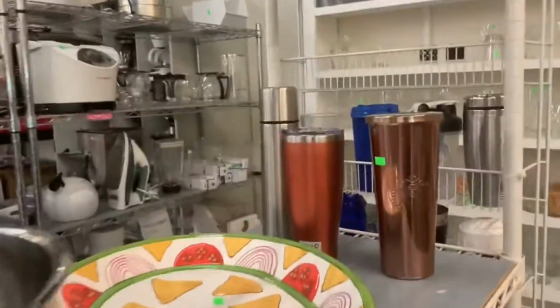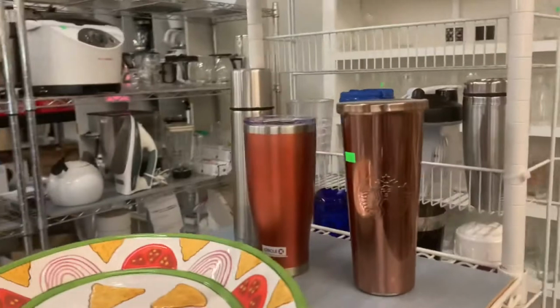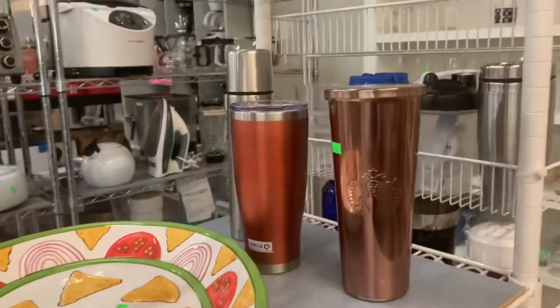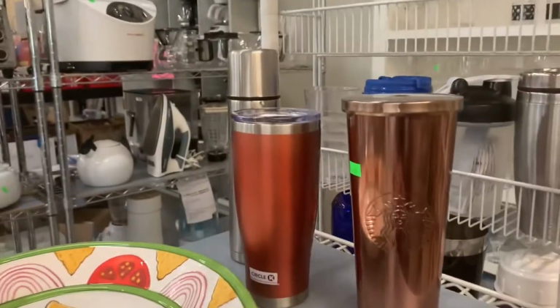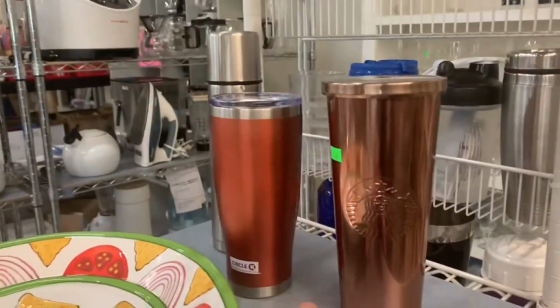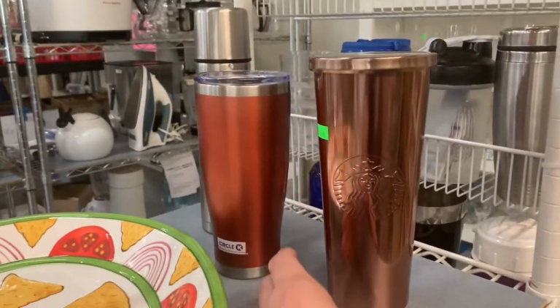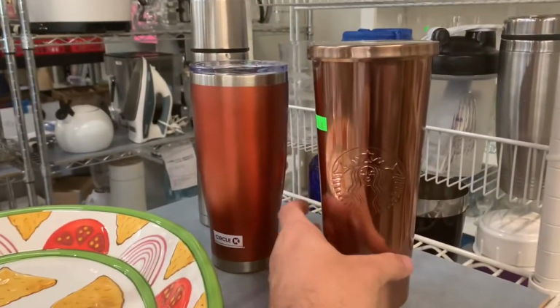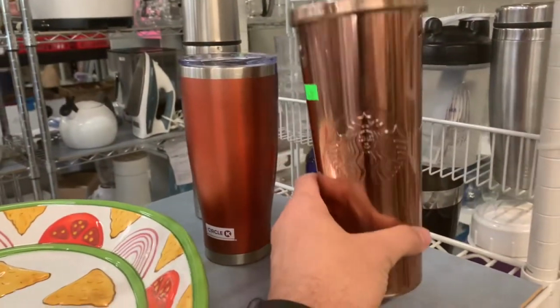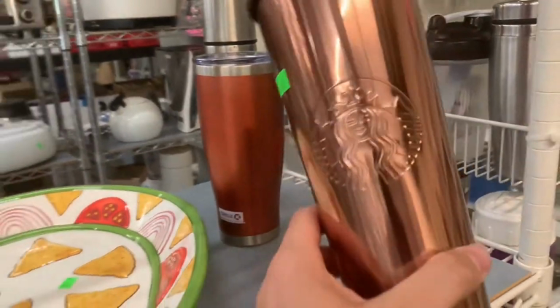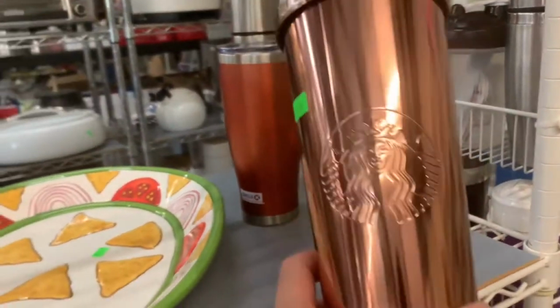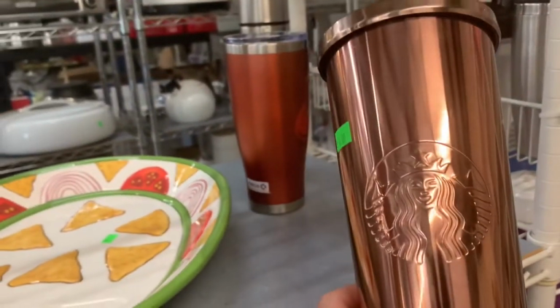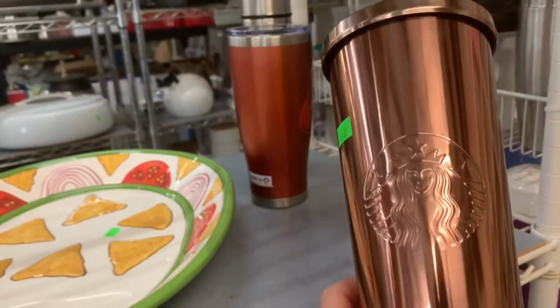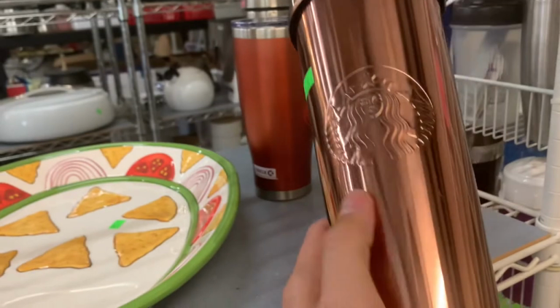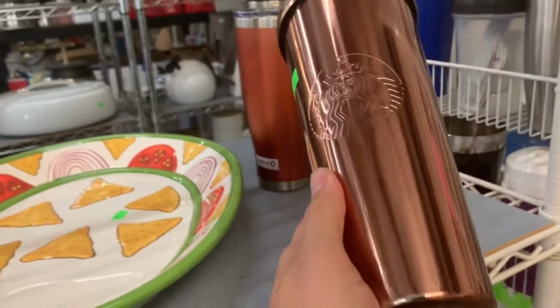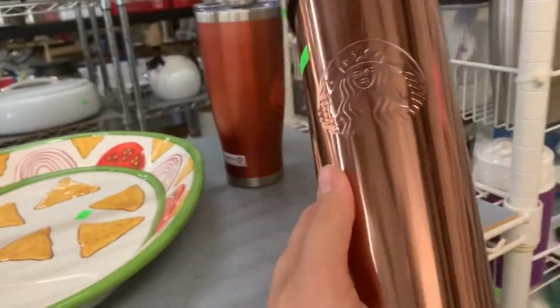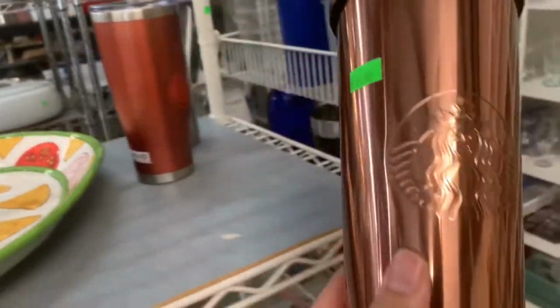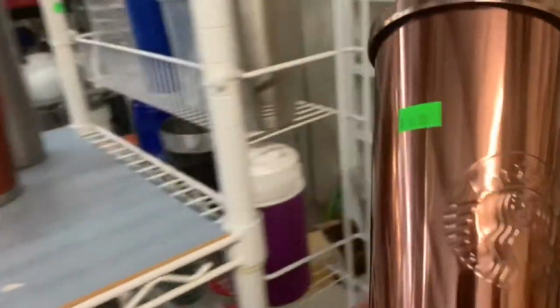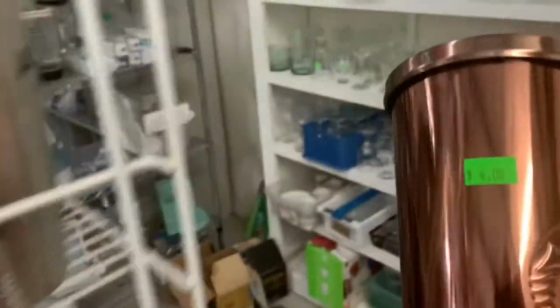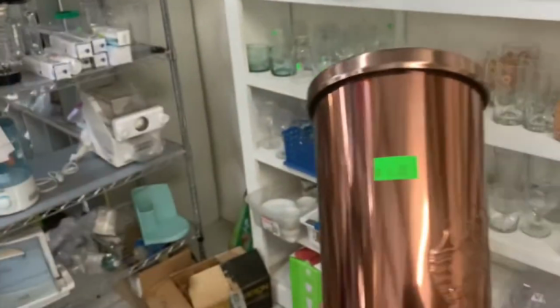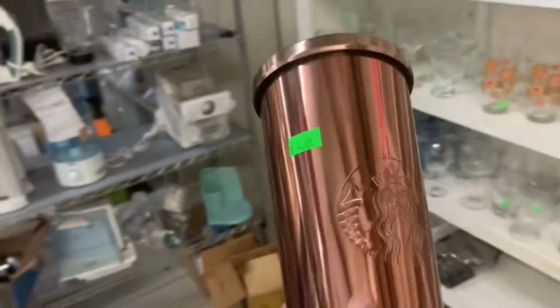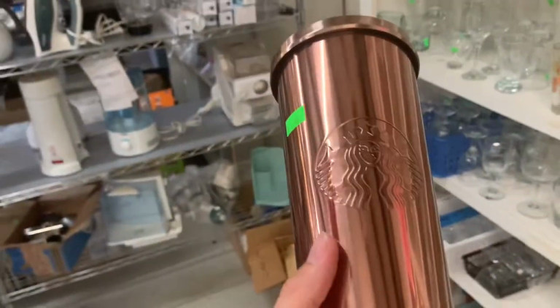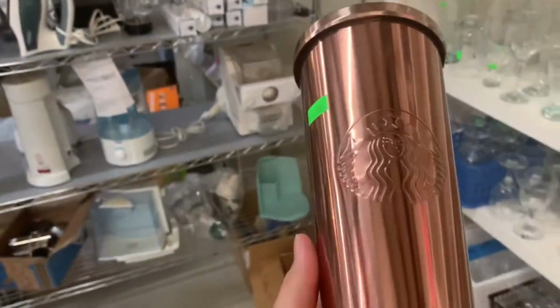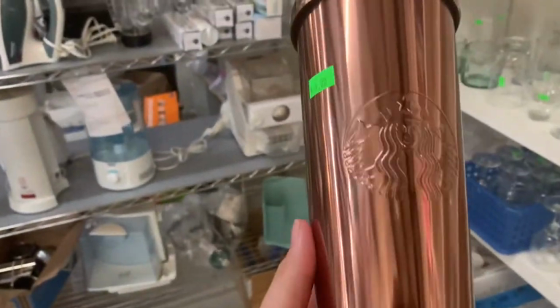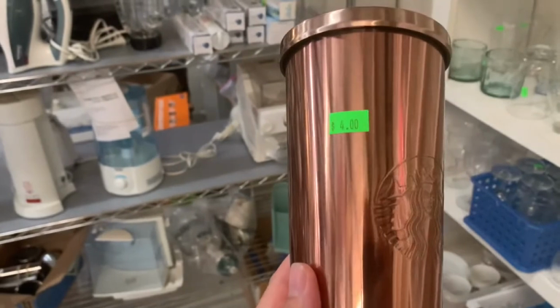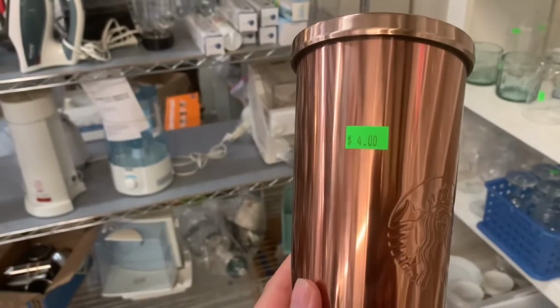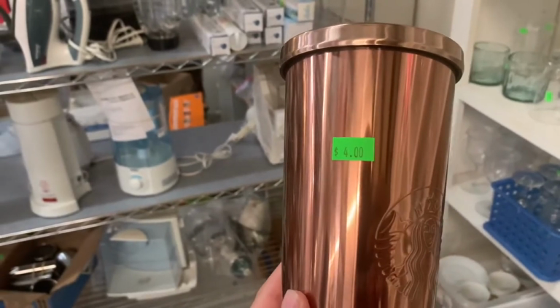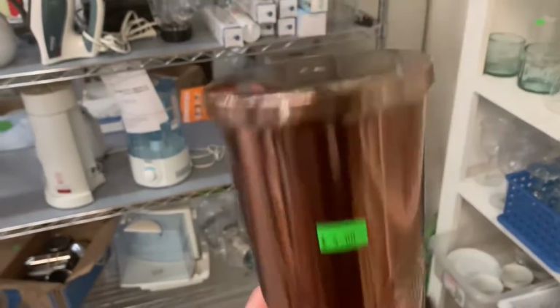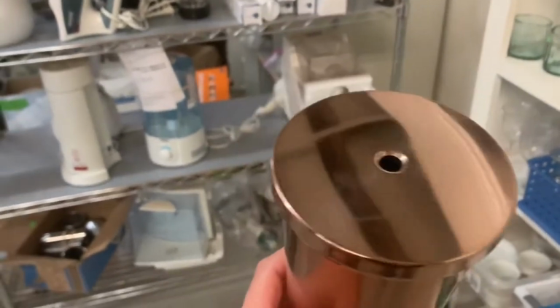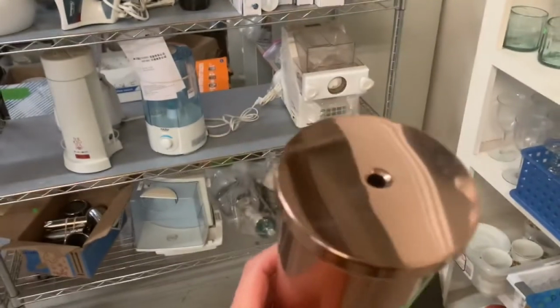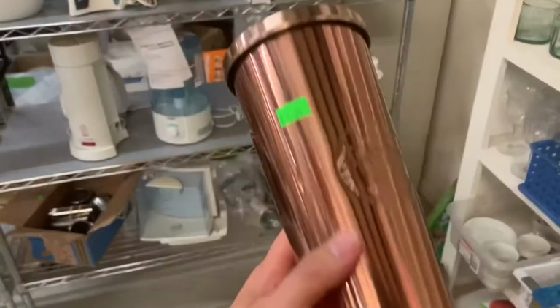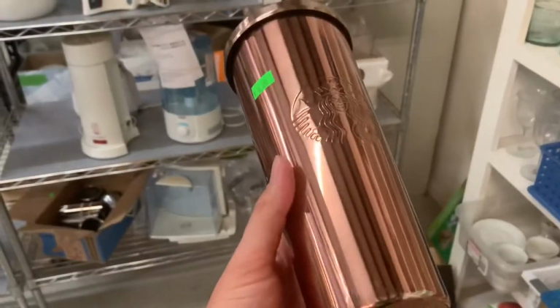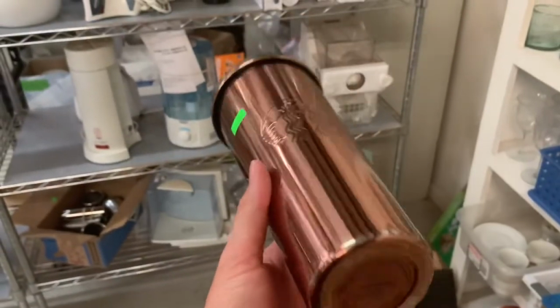What do we got here? A Starbucks tumbler. I wonder what year this is — let me know in the comments if you know what year this tumbler is from. It's $4 and it's missing a straw, but I think I'll pick it up.